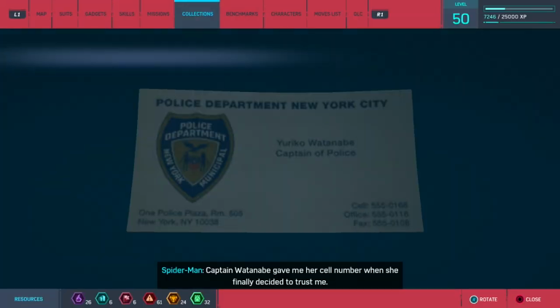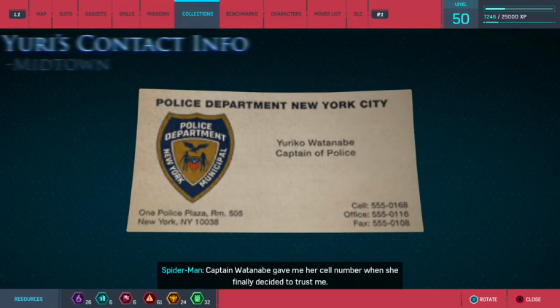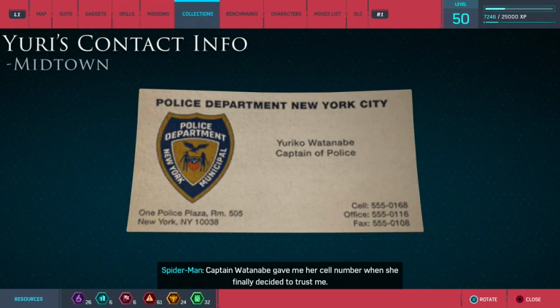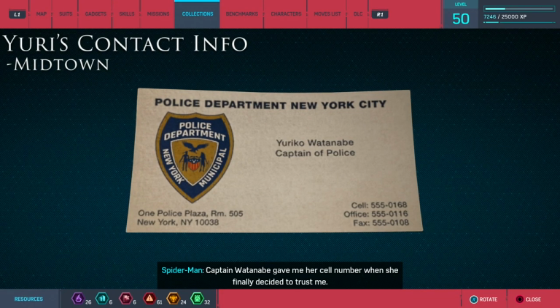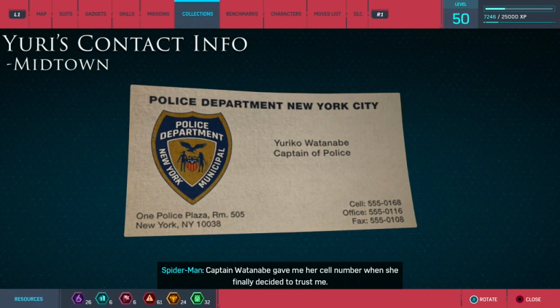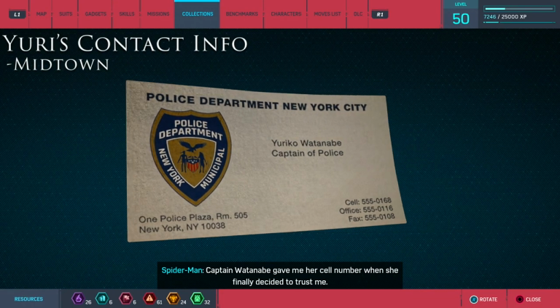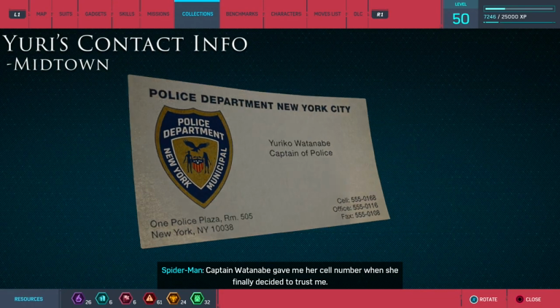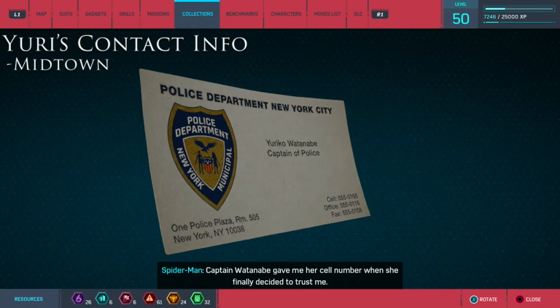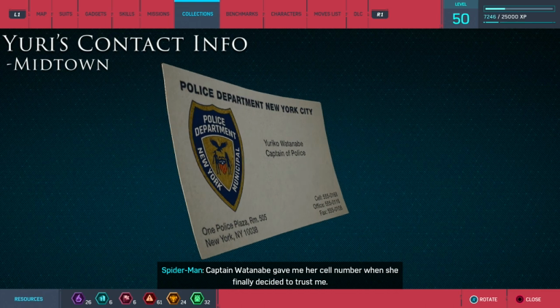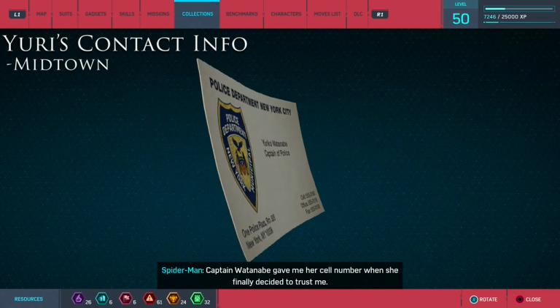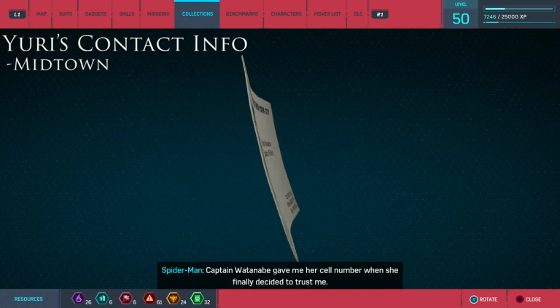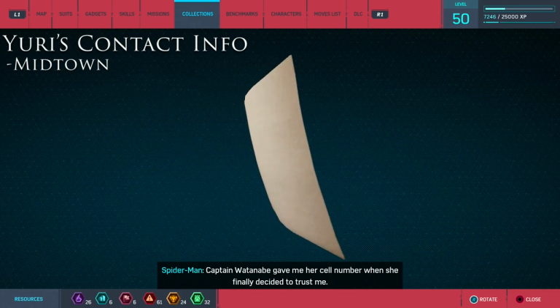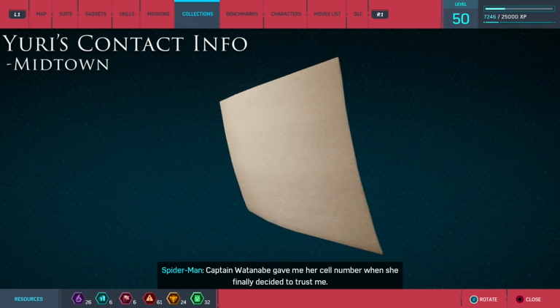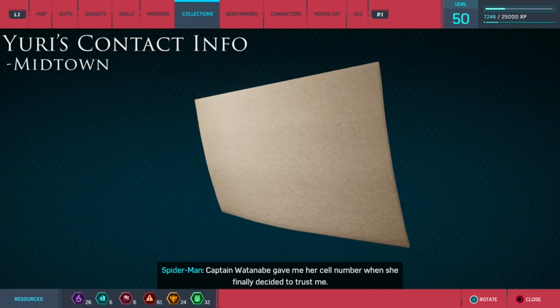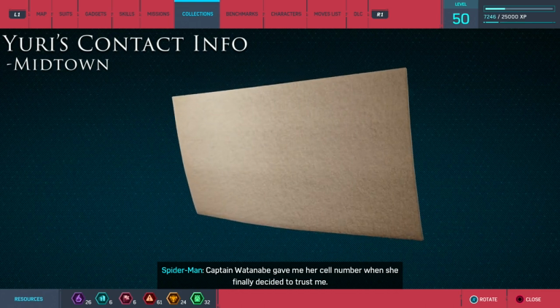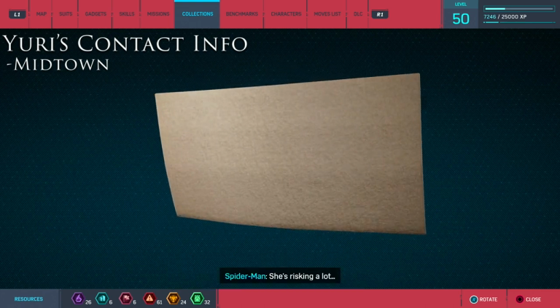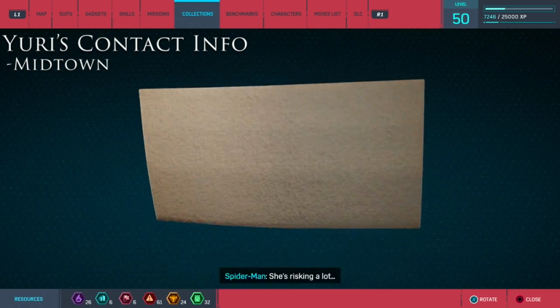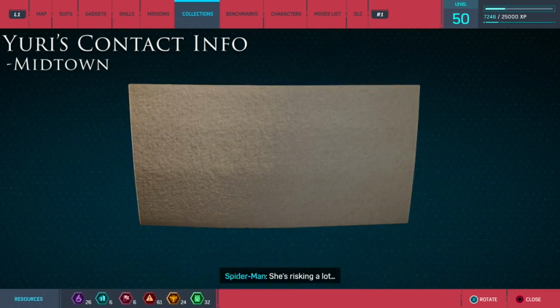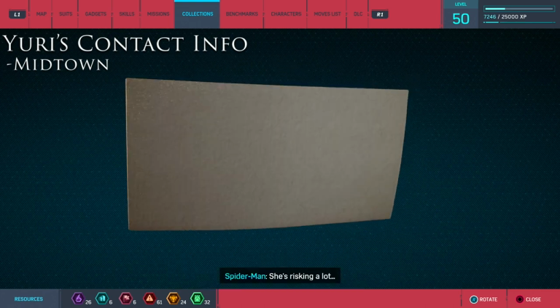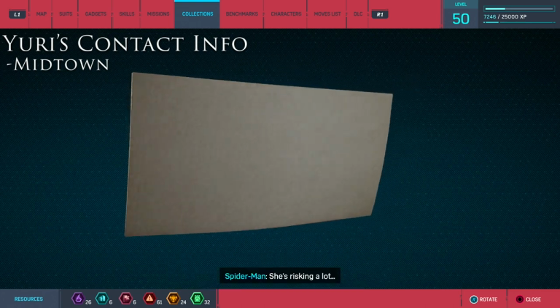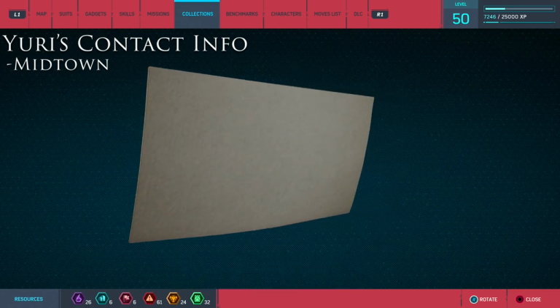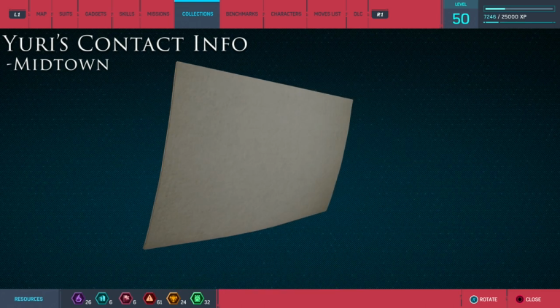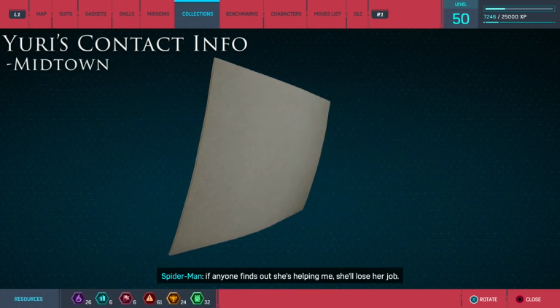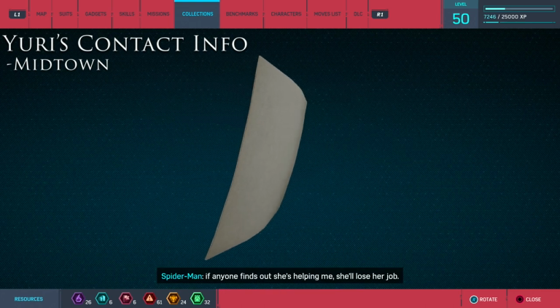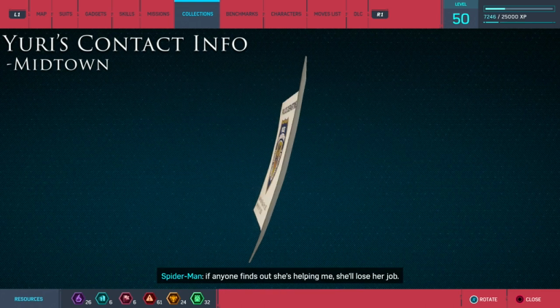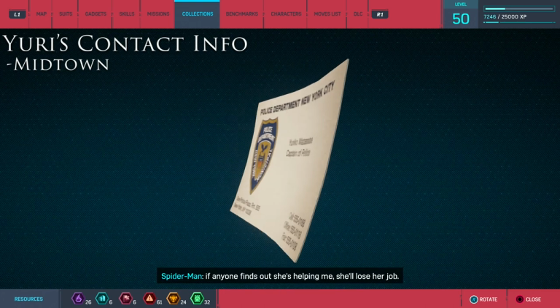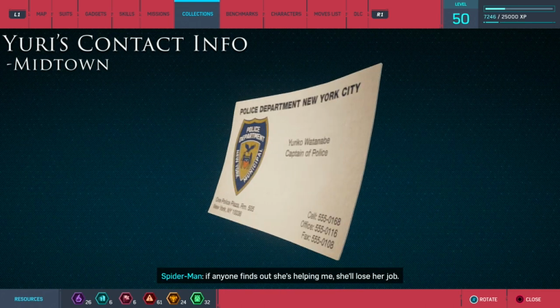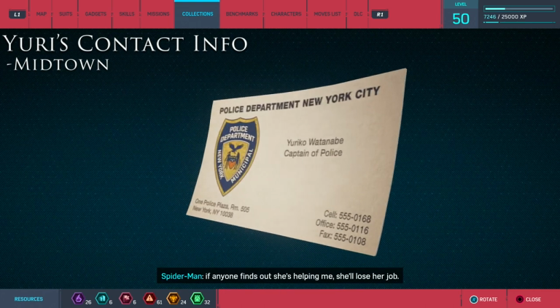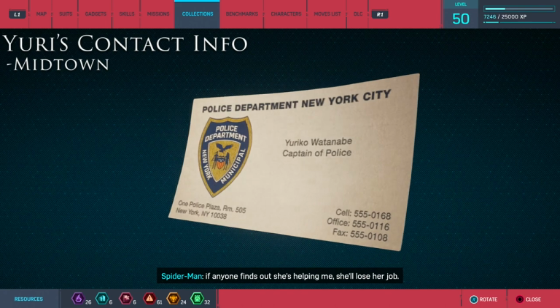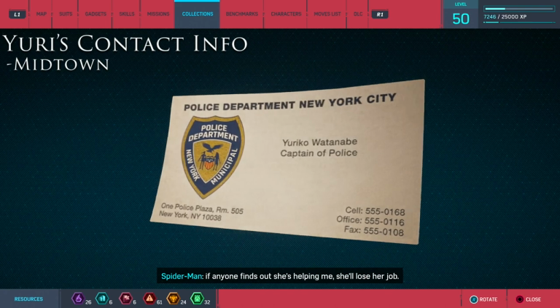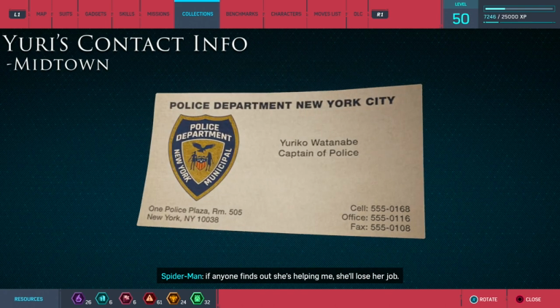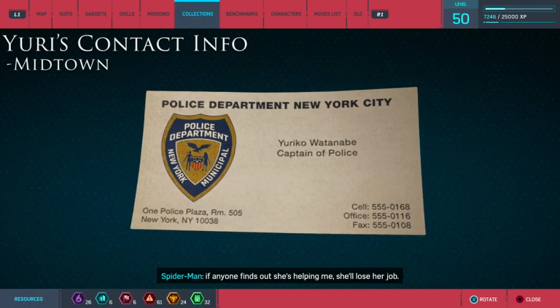Captain Watanabe gave me her cell number when she finally decided to trust me. She's risking a lot. If anyone finds out she's helping me, she'll lose her job.